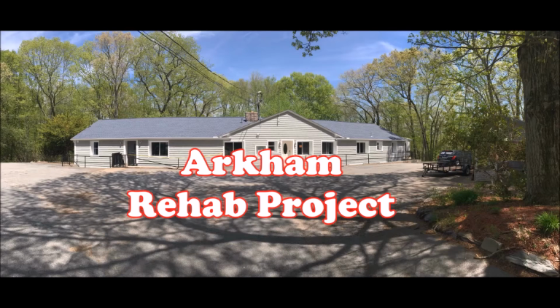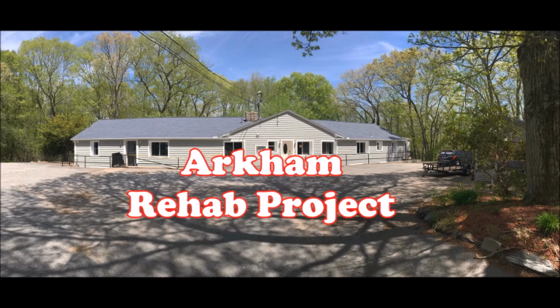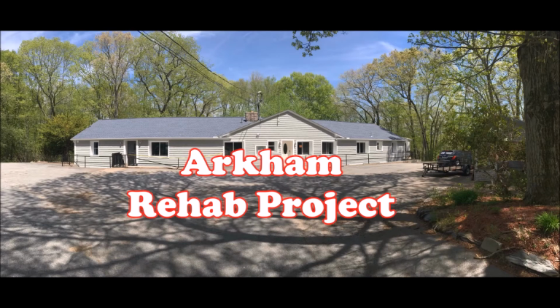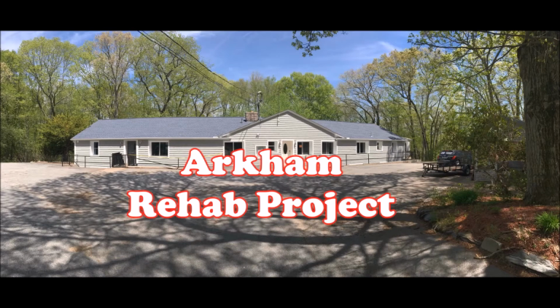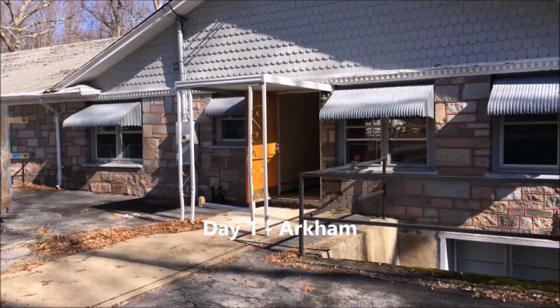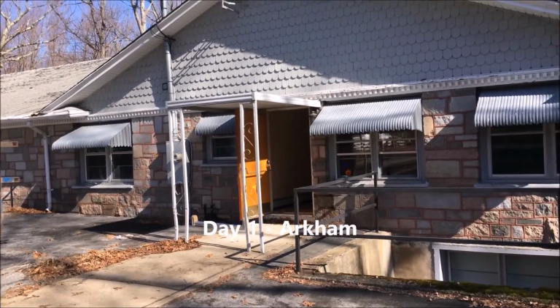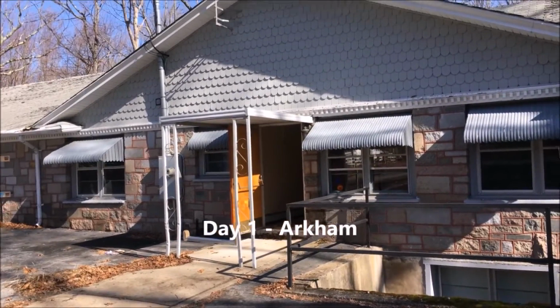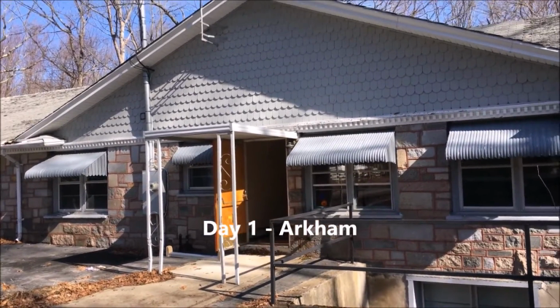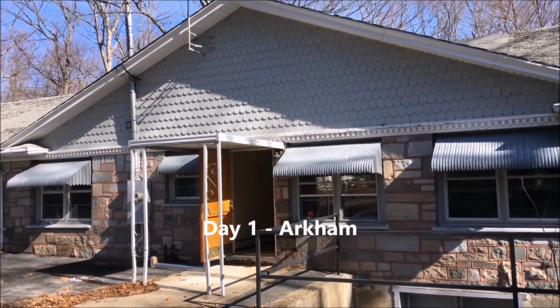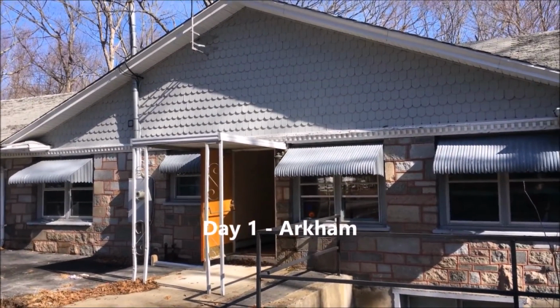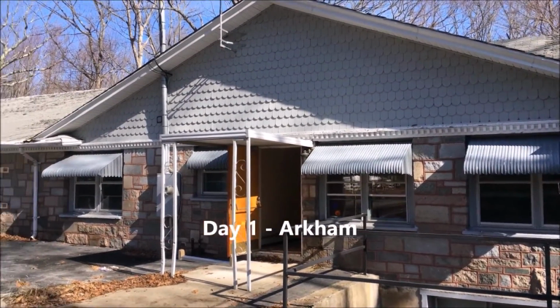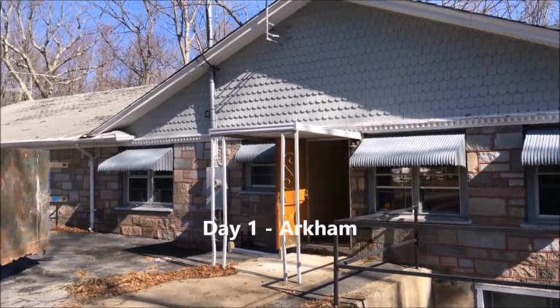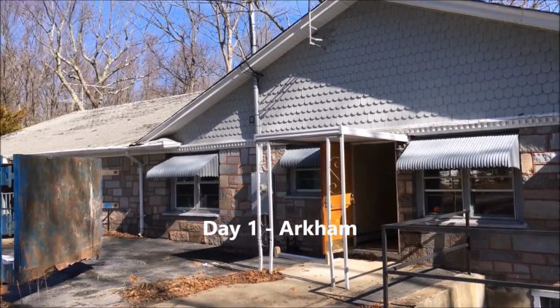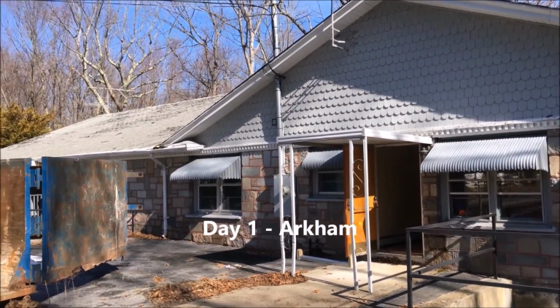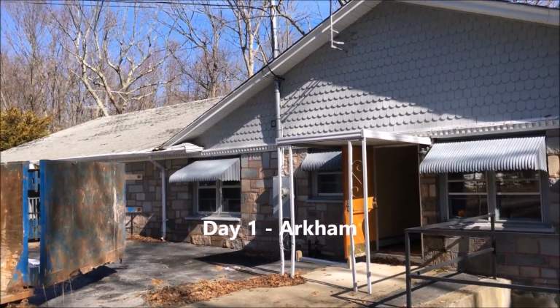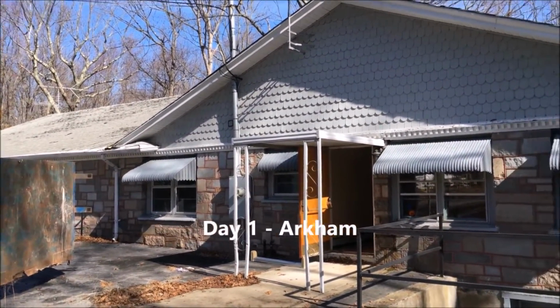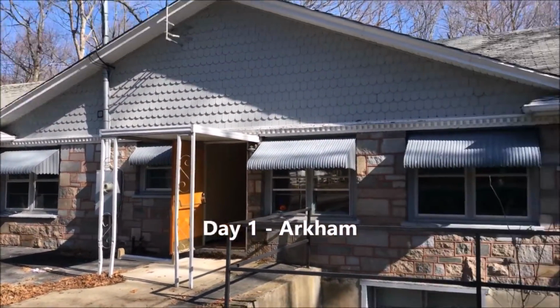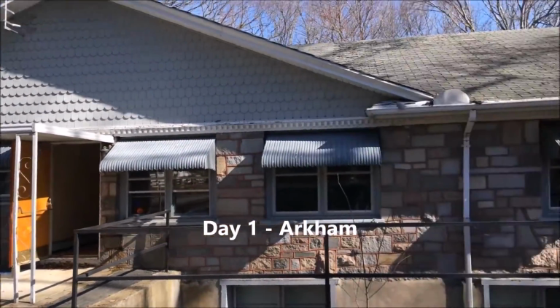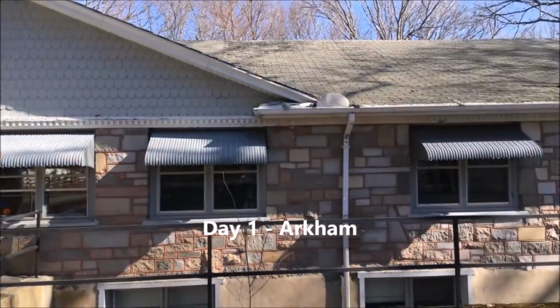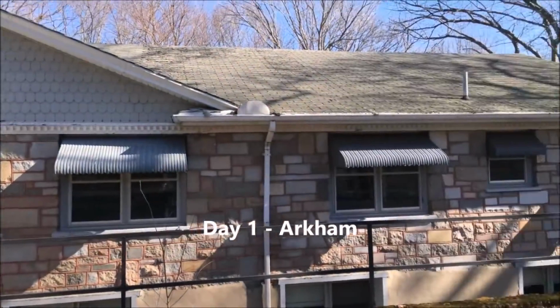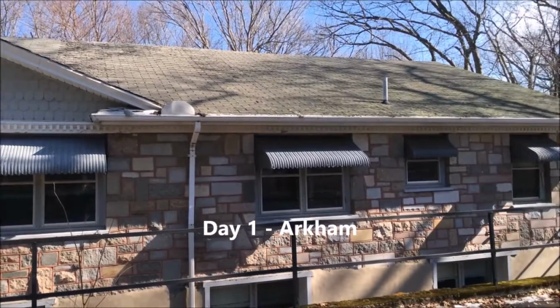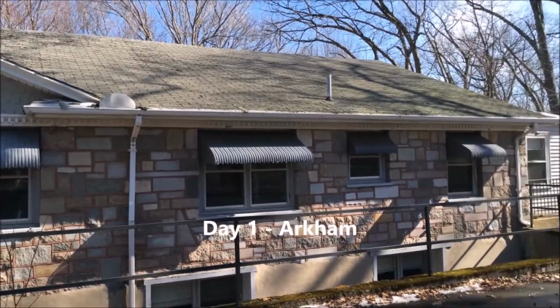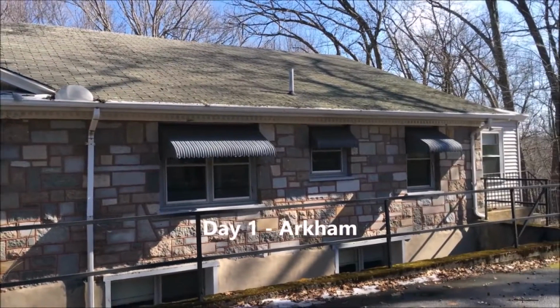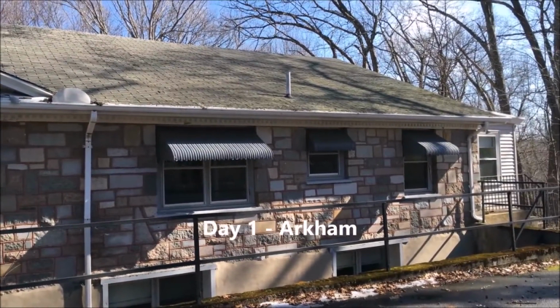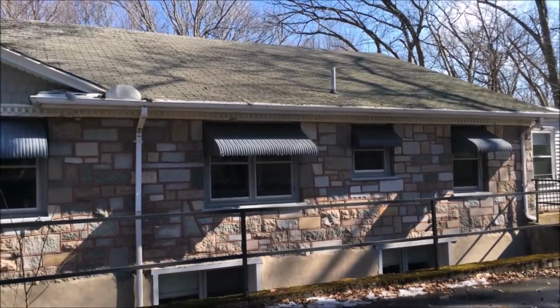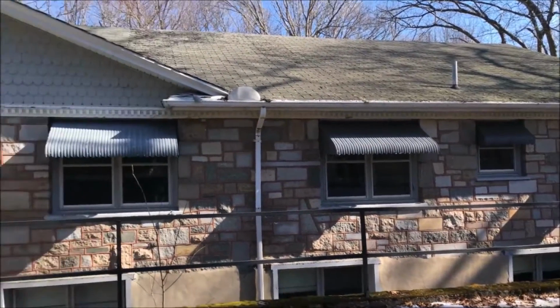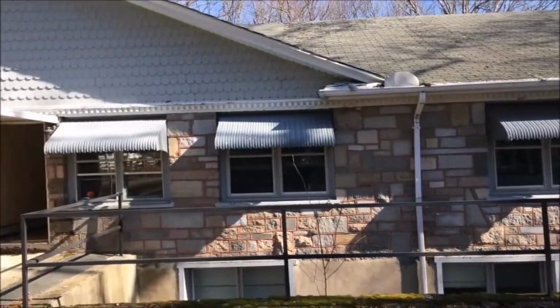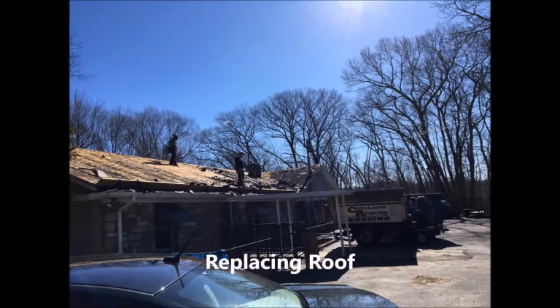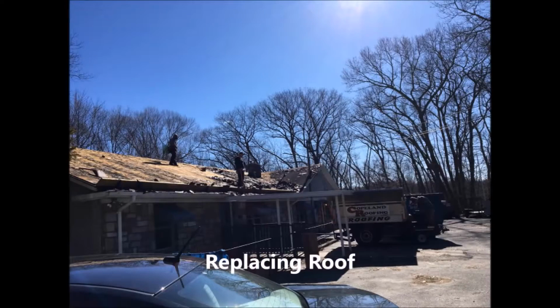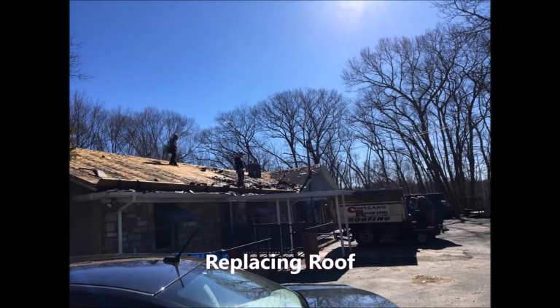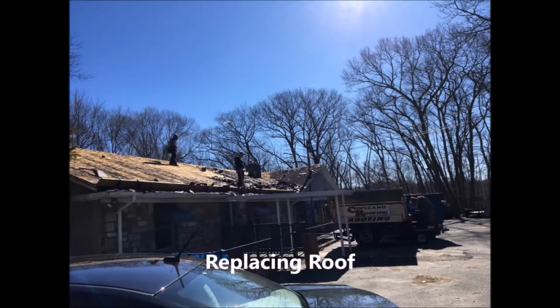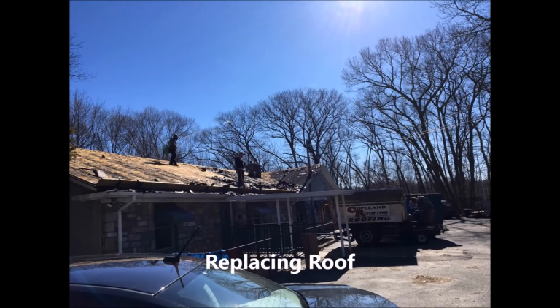Hello, this is Nick. I want to show you the rehab project we did. We purchased a new building in spring of 2016. We called it Arkham, short for Arkham Properties.